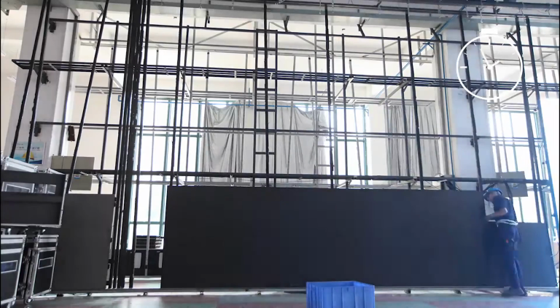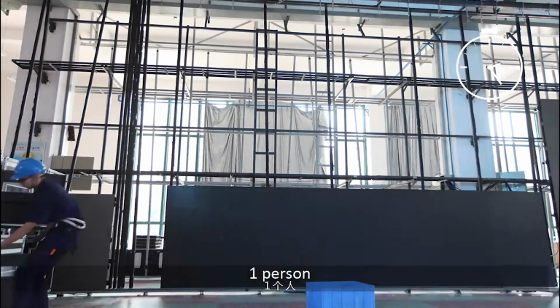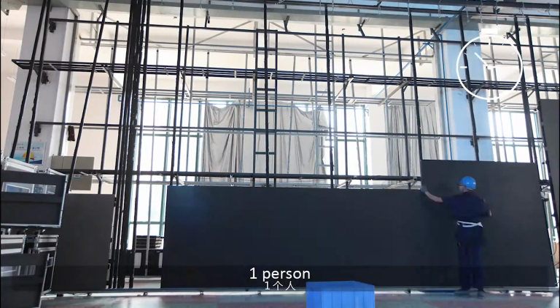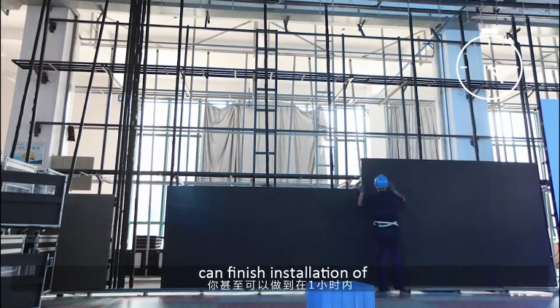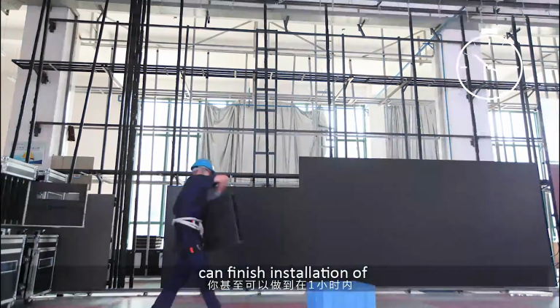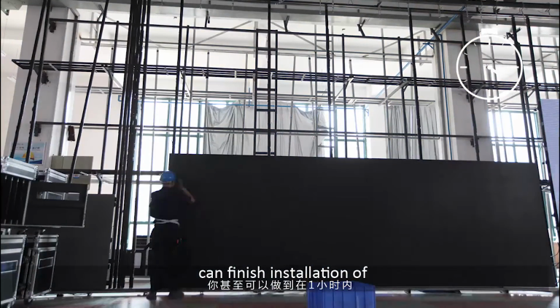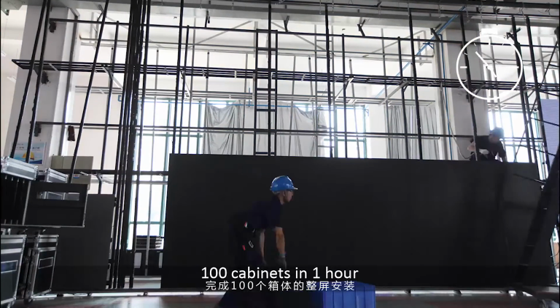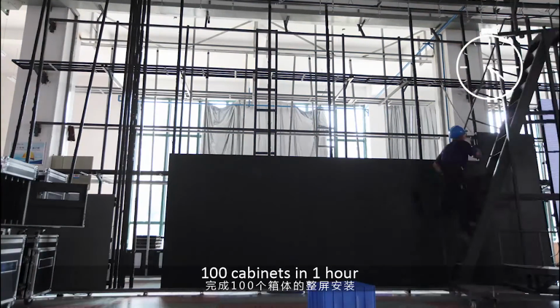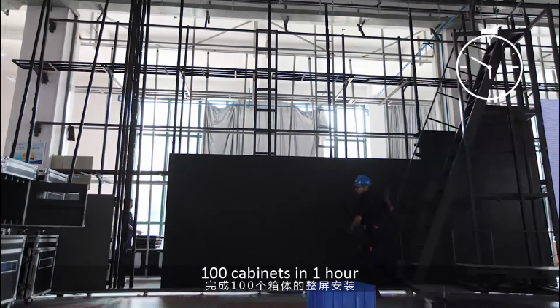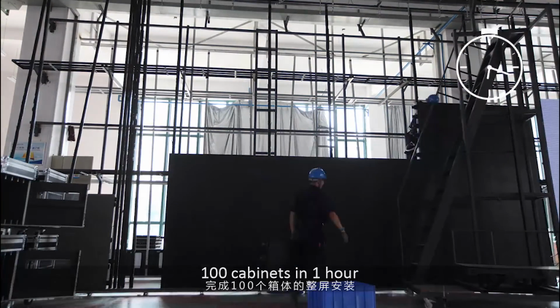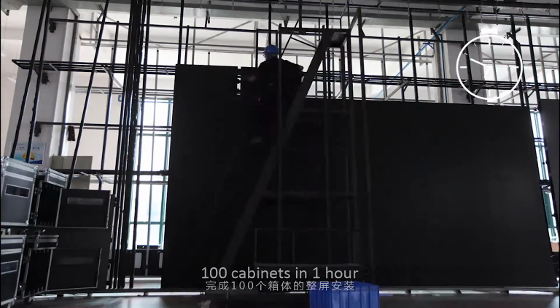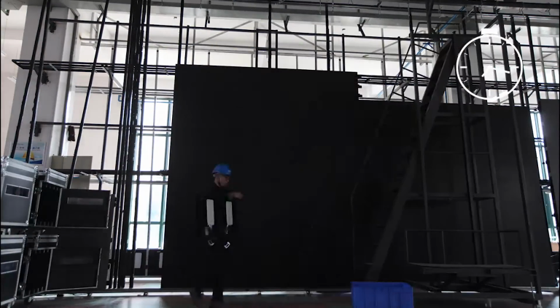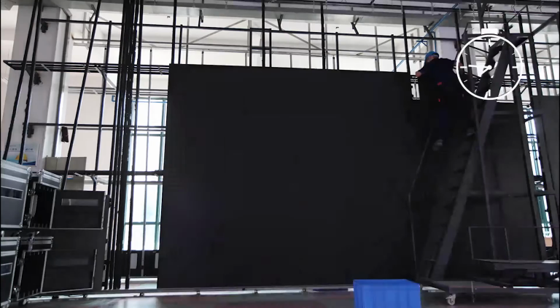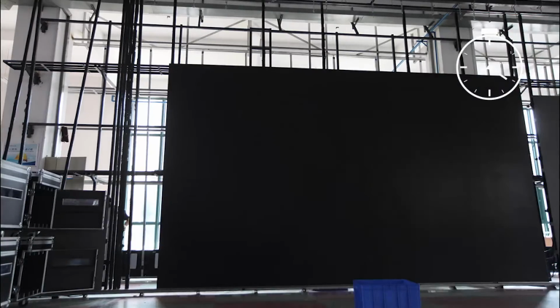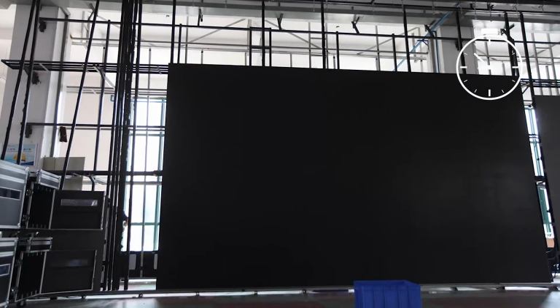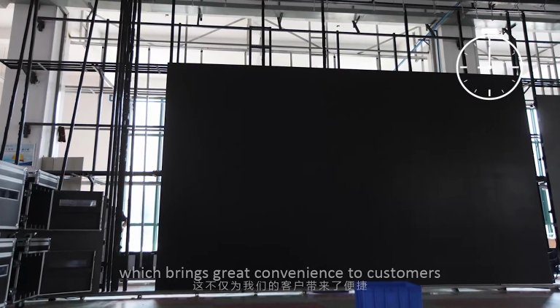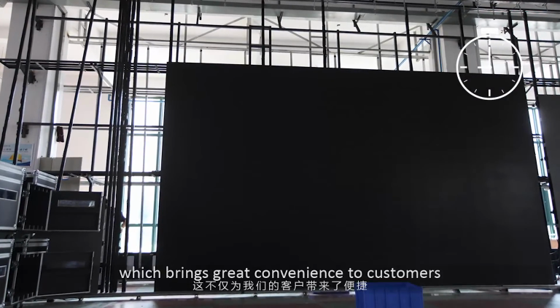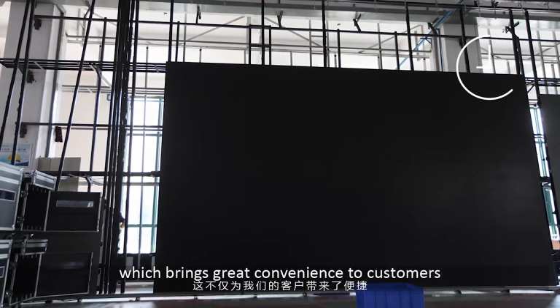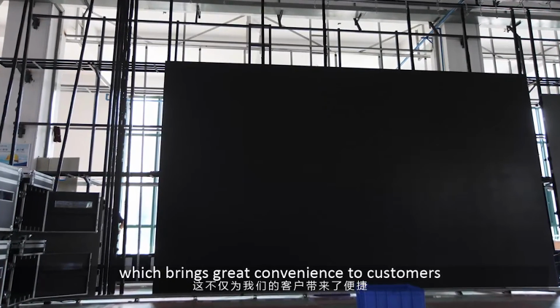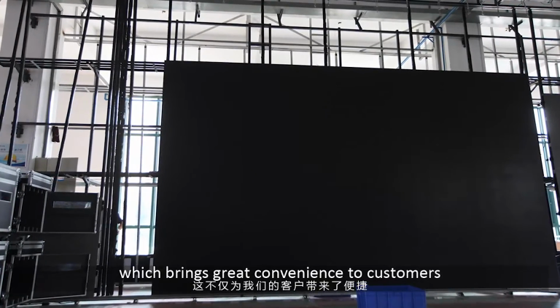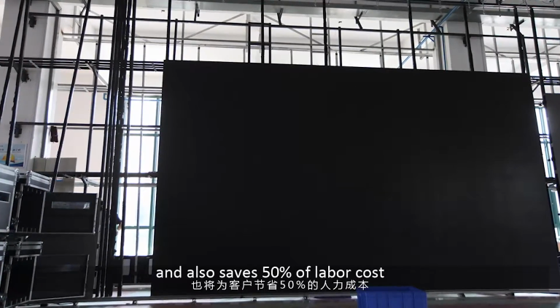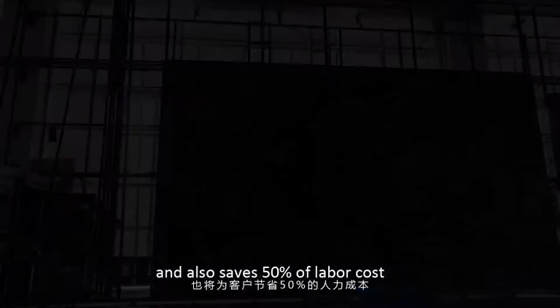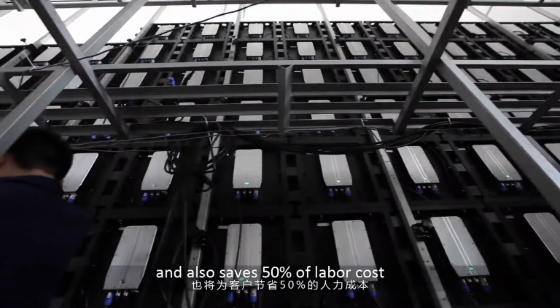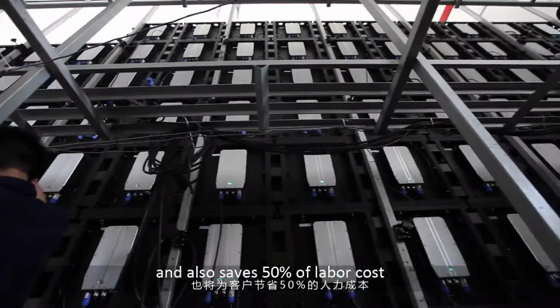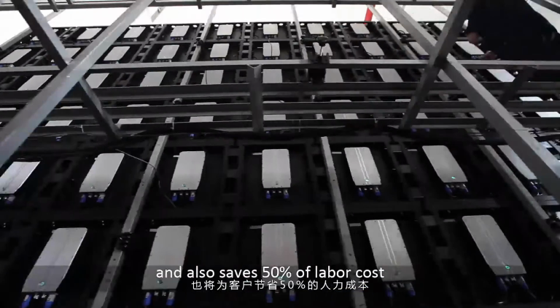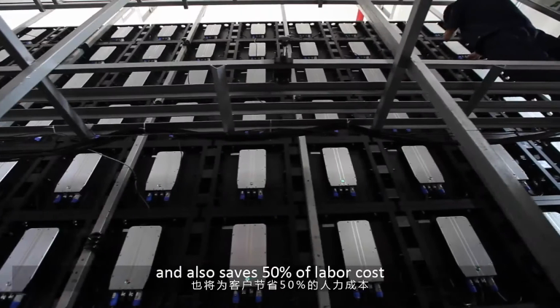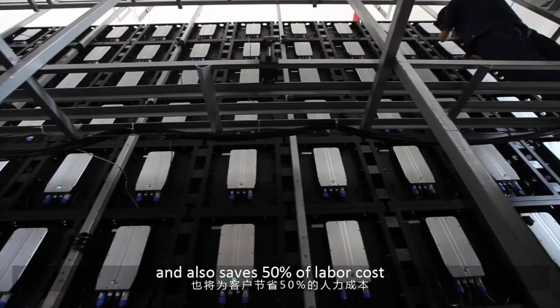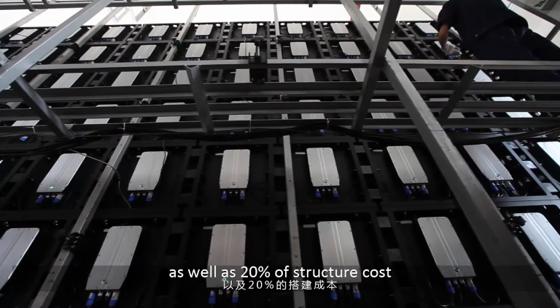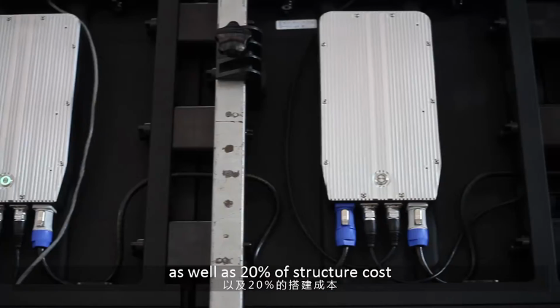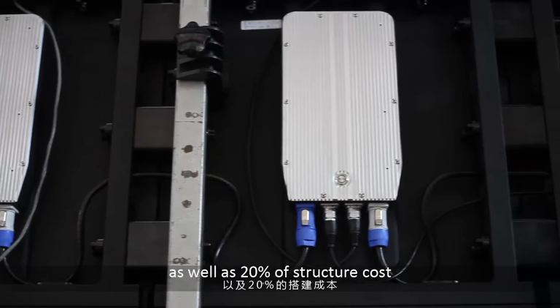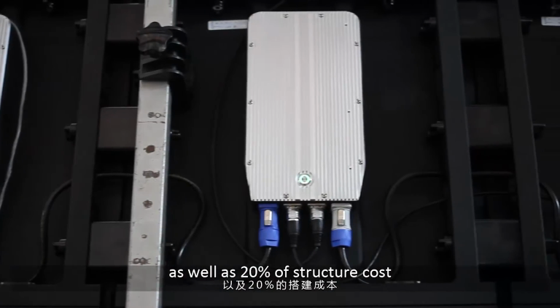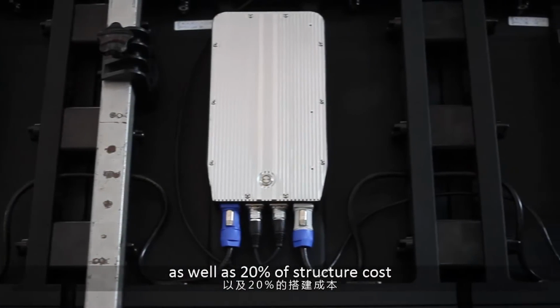One person can finish installation of 100 cabinets in one hour, which brings great convenience to customers and also saves 50% of labor costs as well as 20% of structure costs.